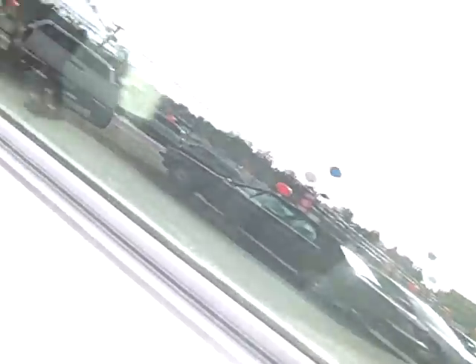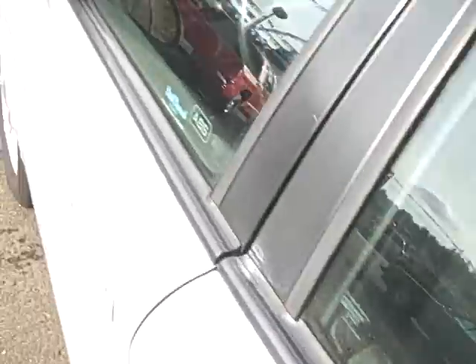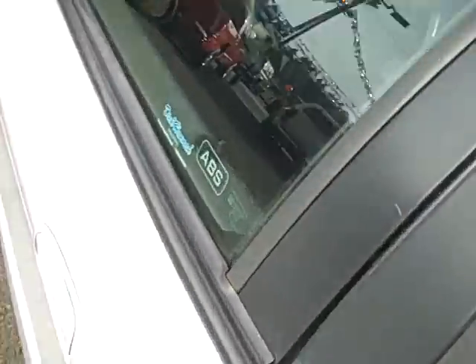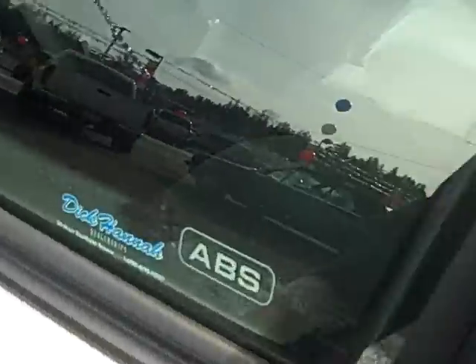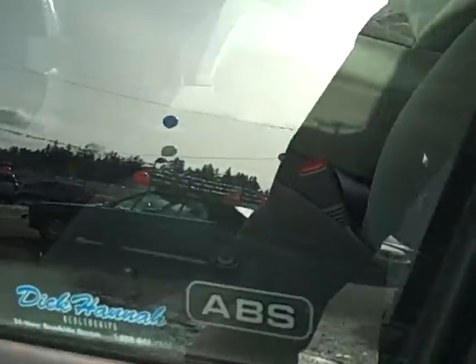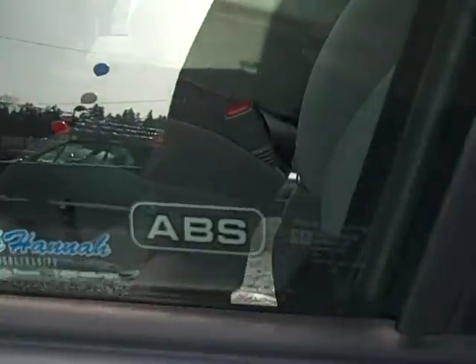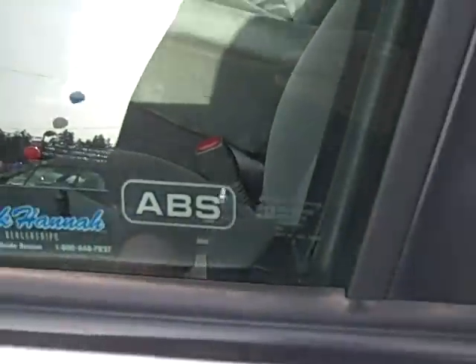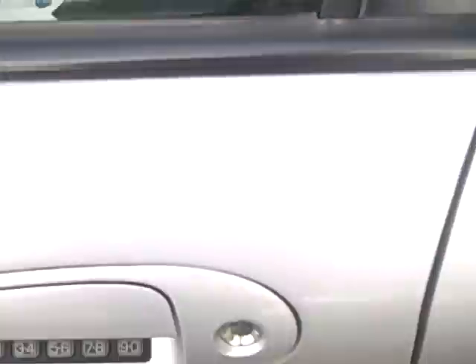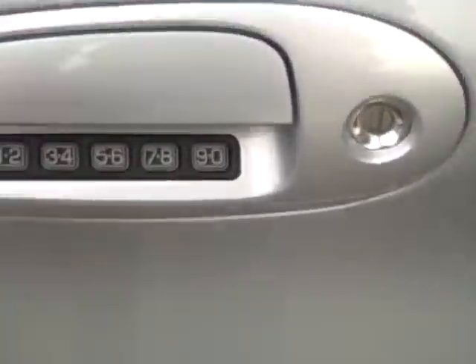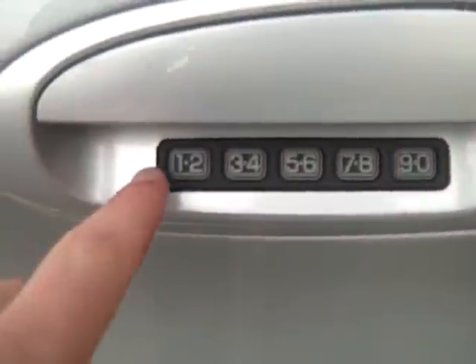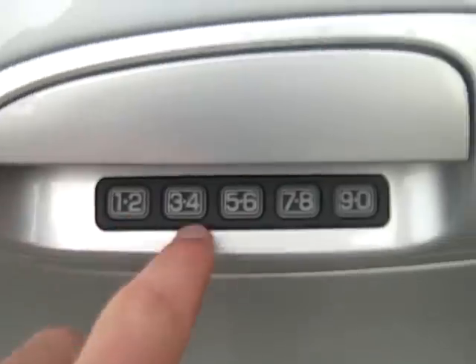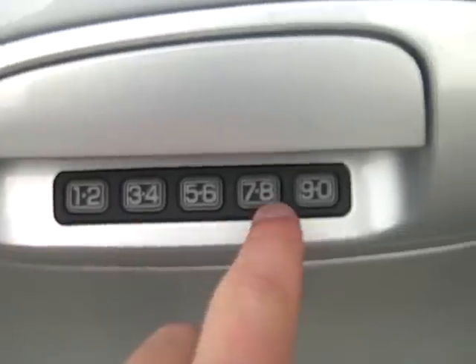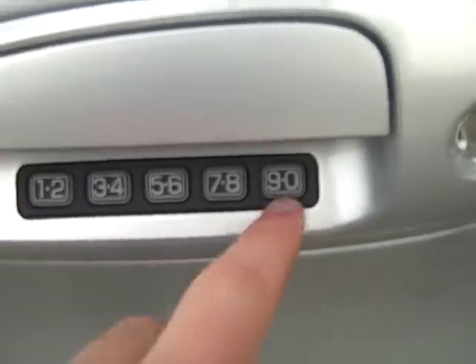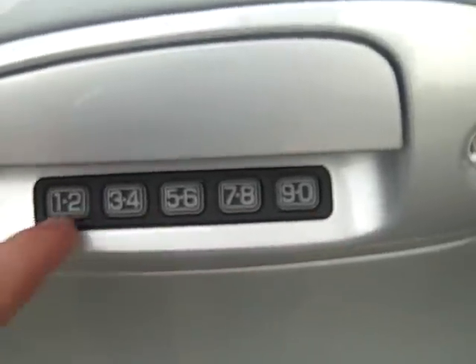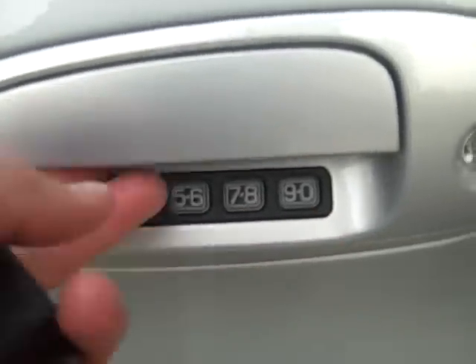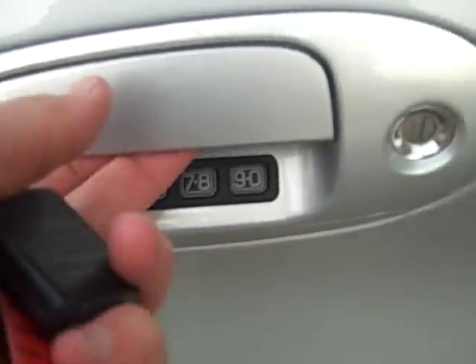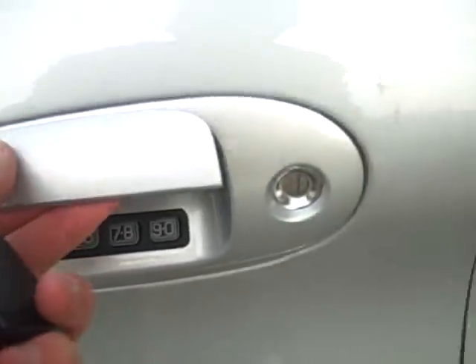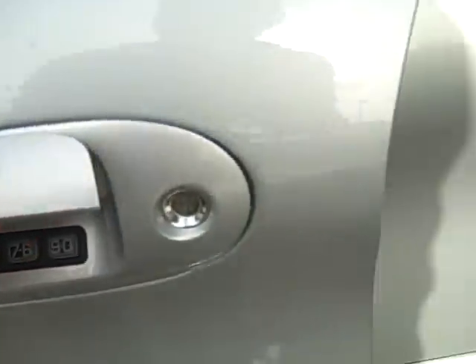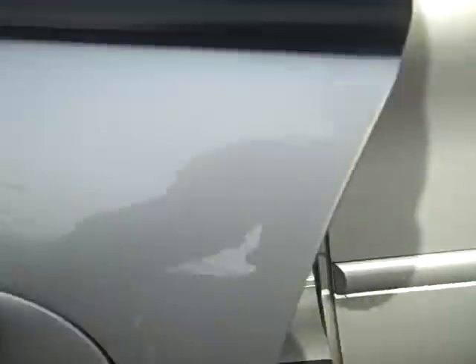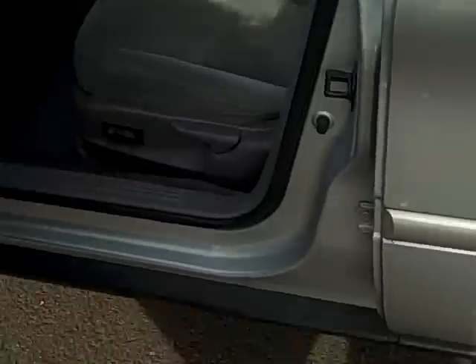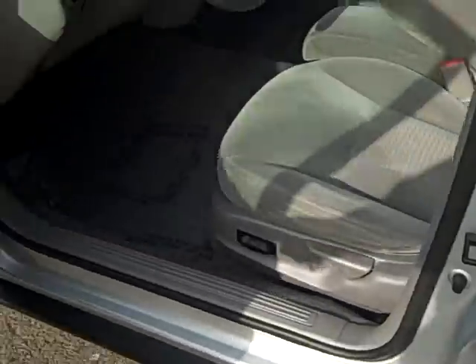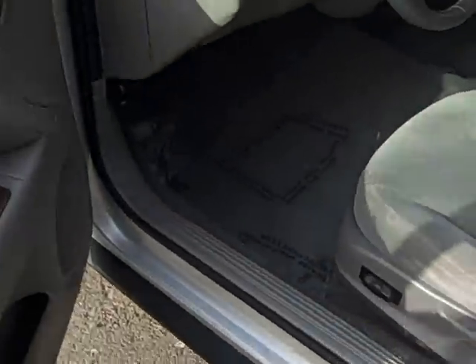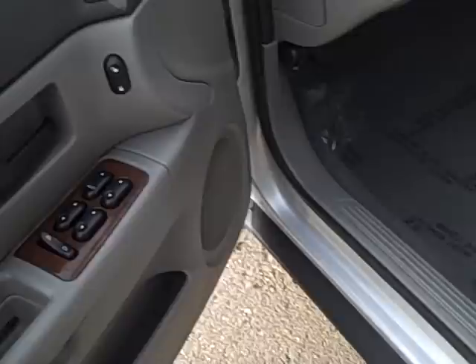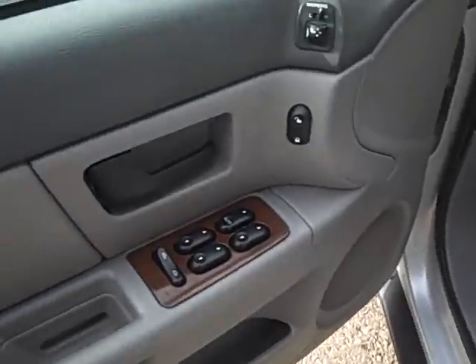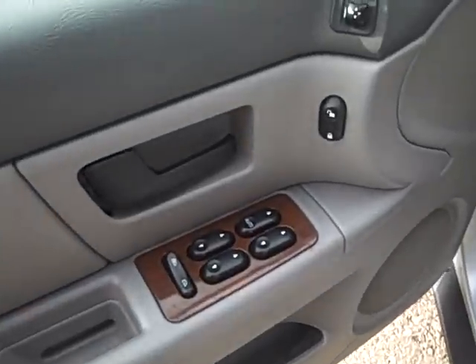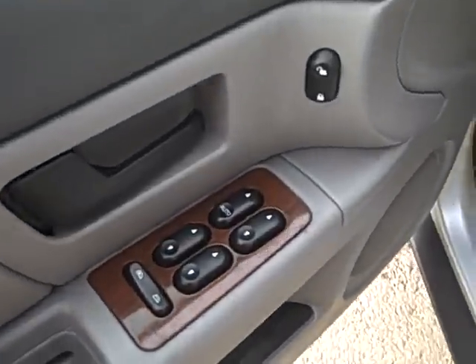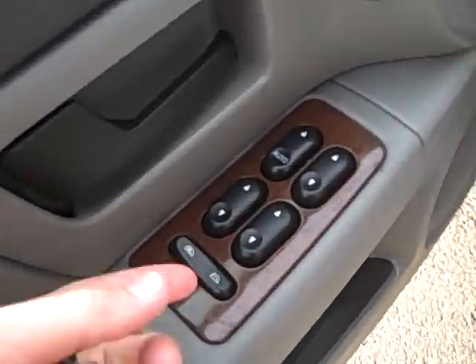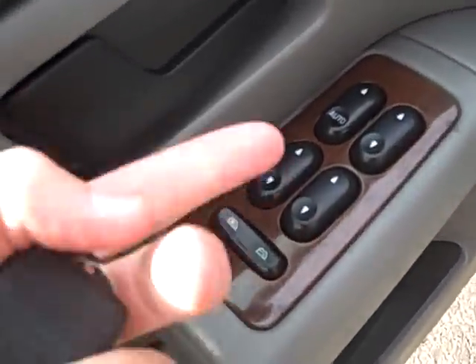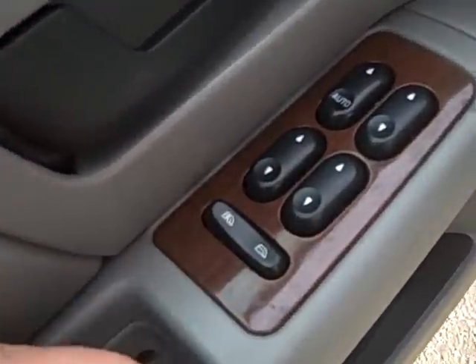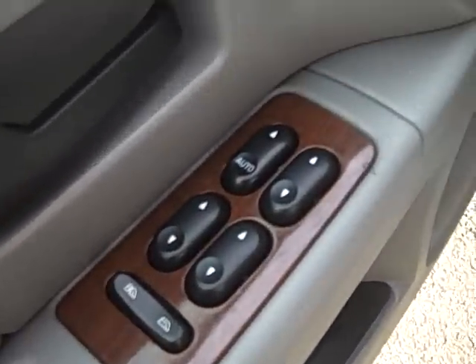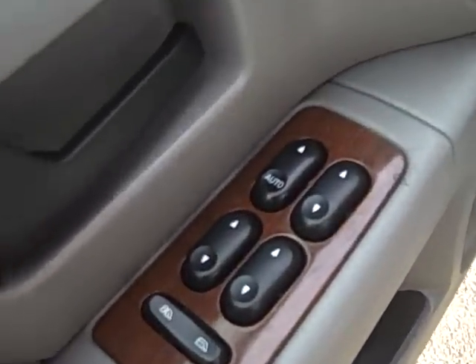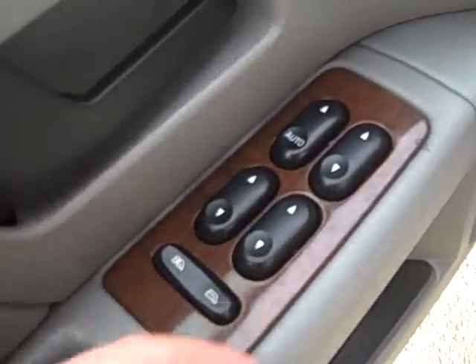Moving up front — you can see the ABS badge right there, and they've actually got a keypad entry system, which is kind of cool. You can leave your keys in the car if you're going to the beach or something, and as long as you know your code you can get in.